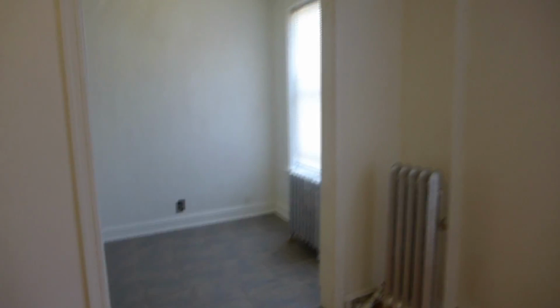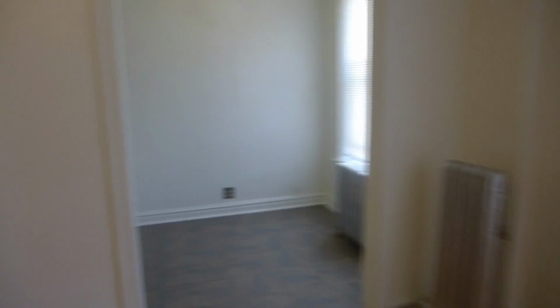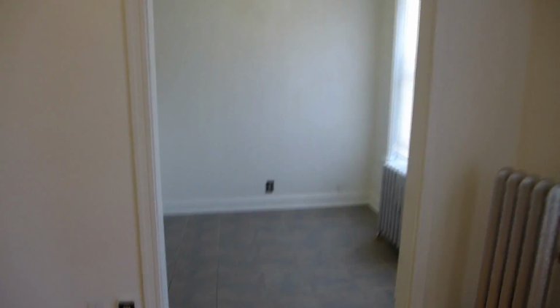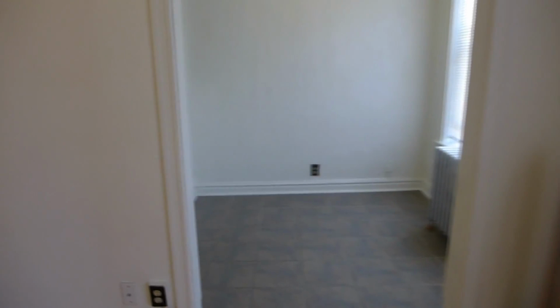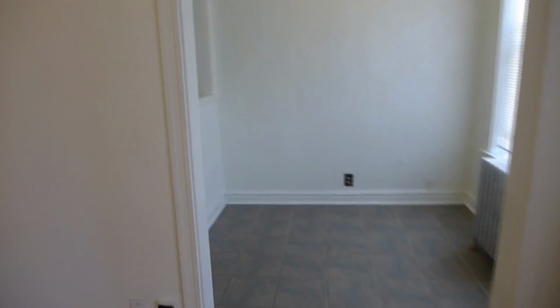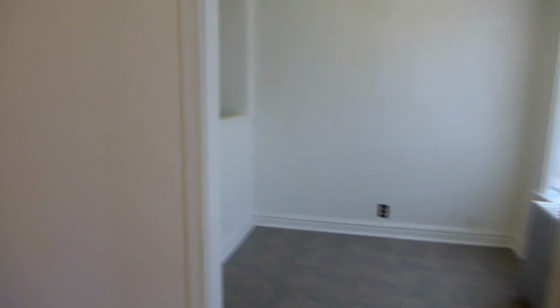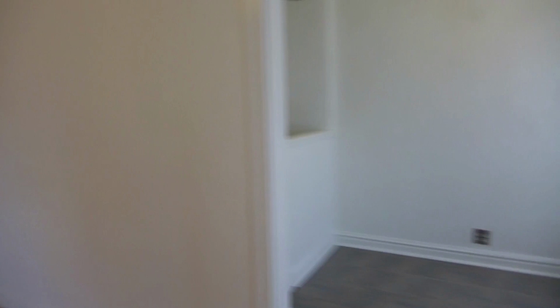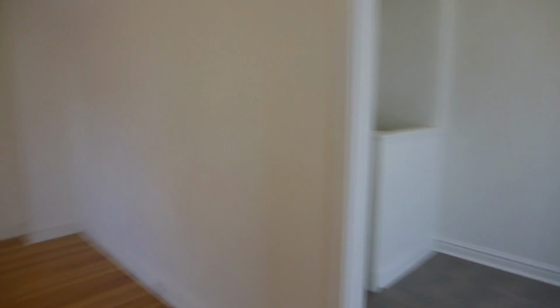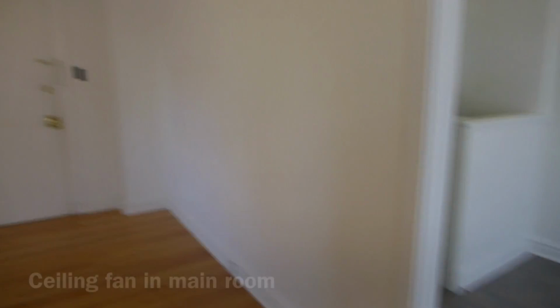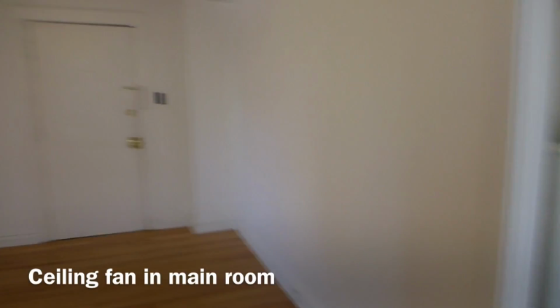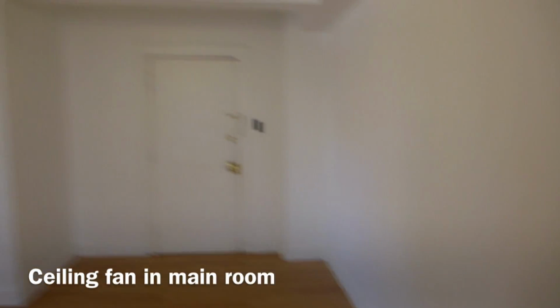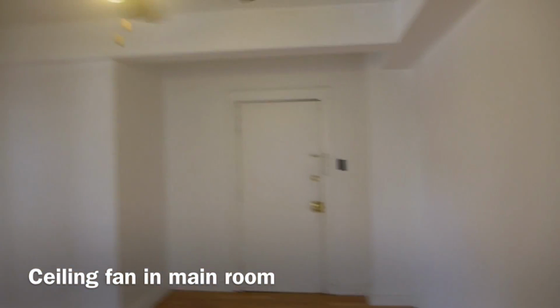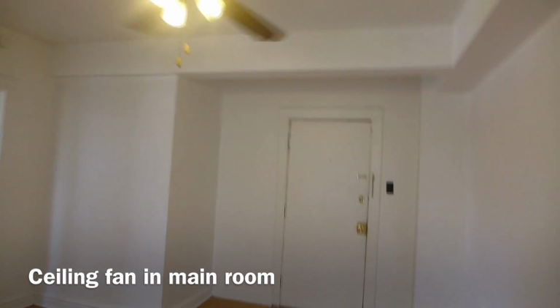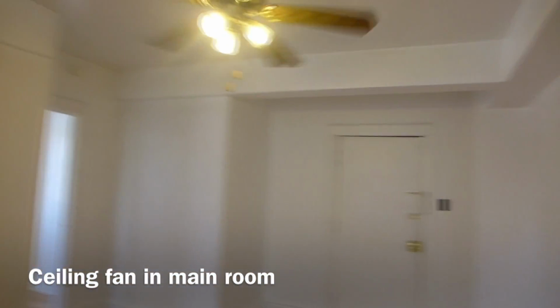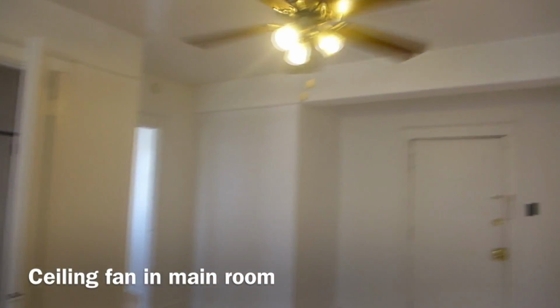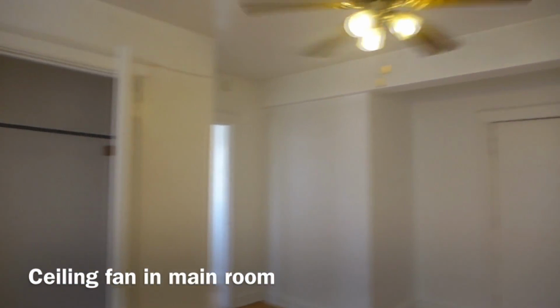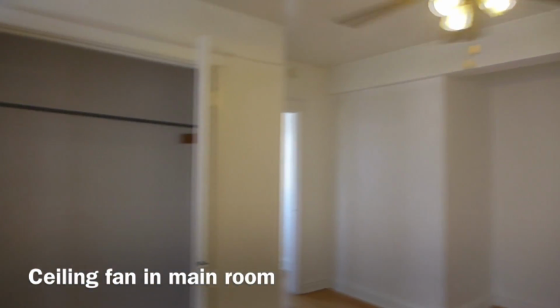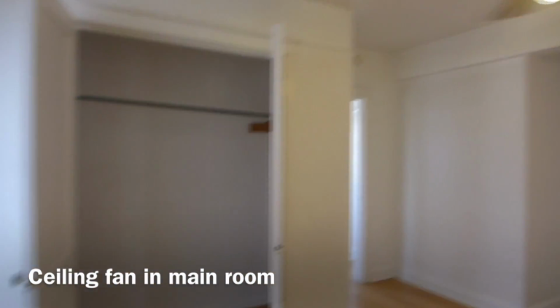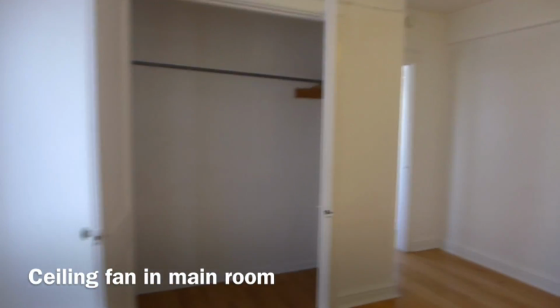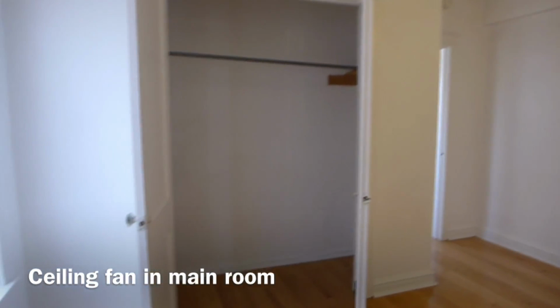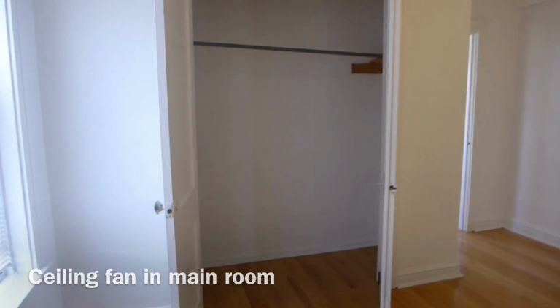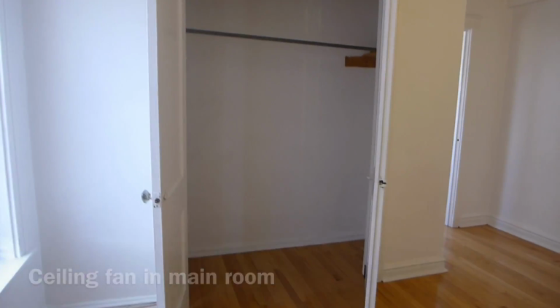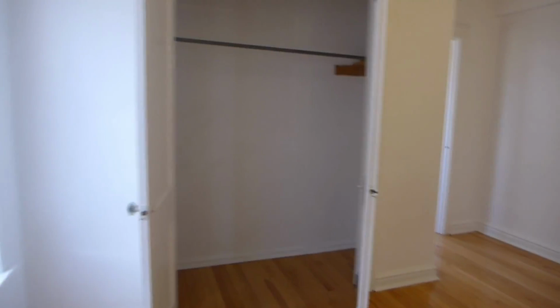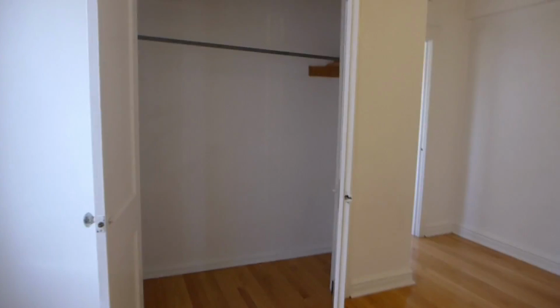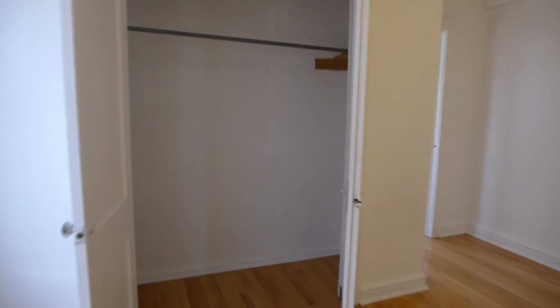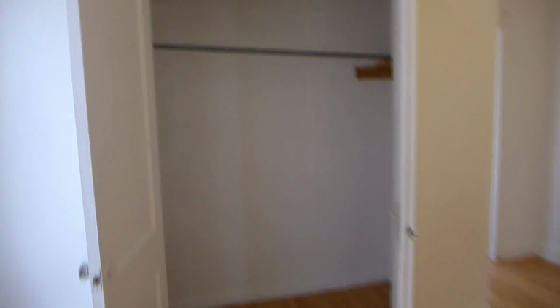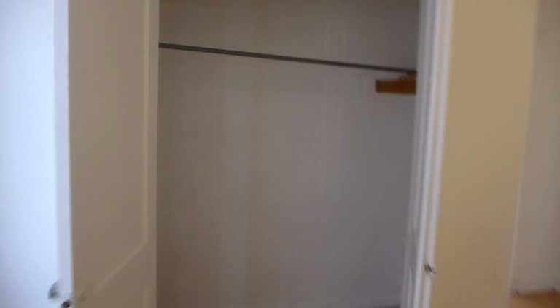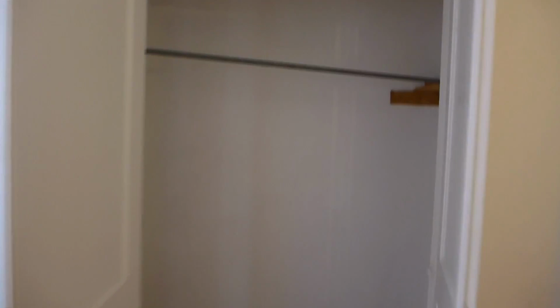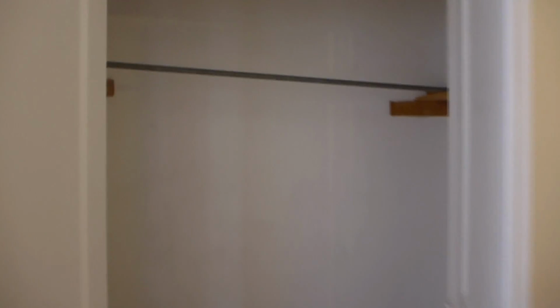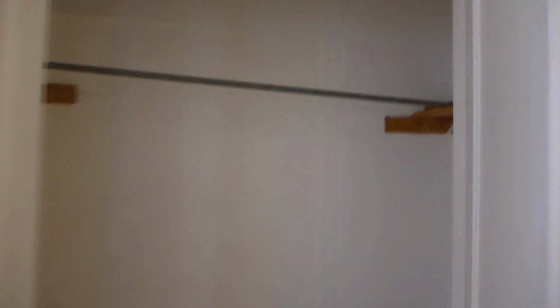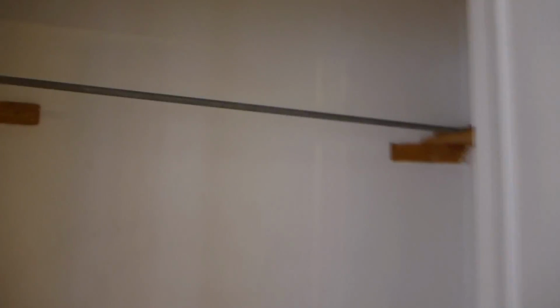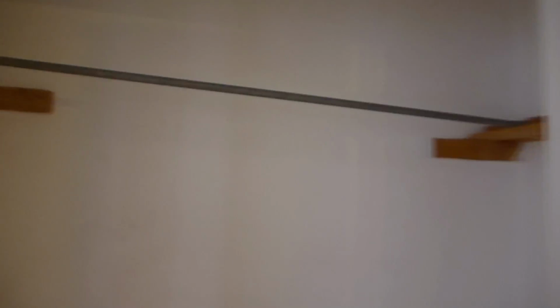The apartment consists of this main room. There's a large closet in the main room.